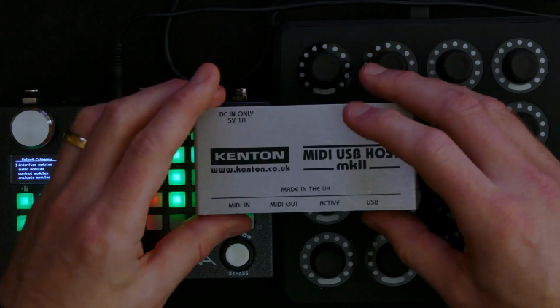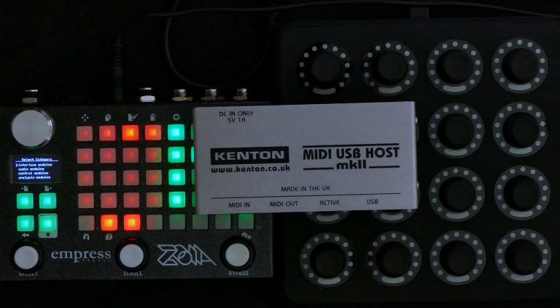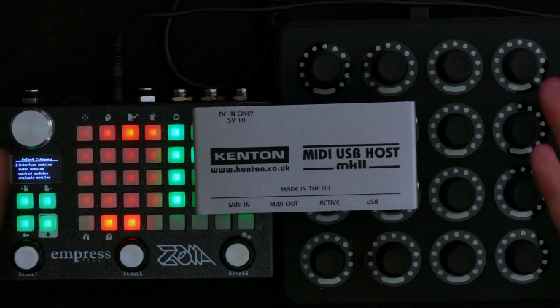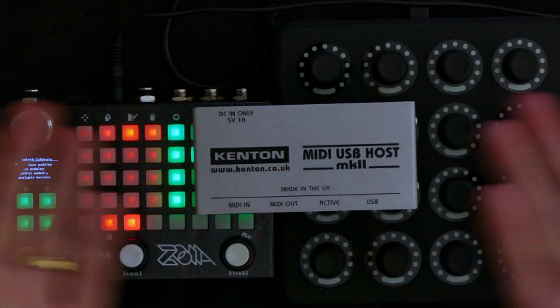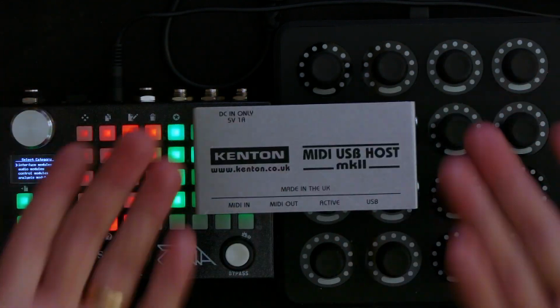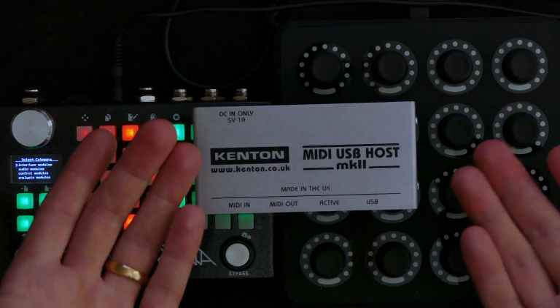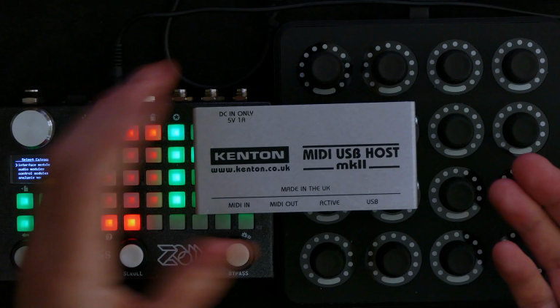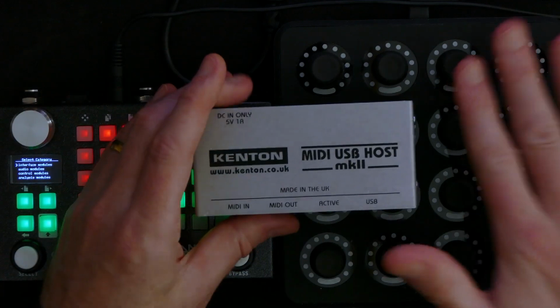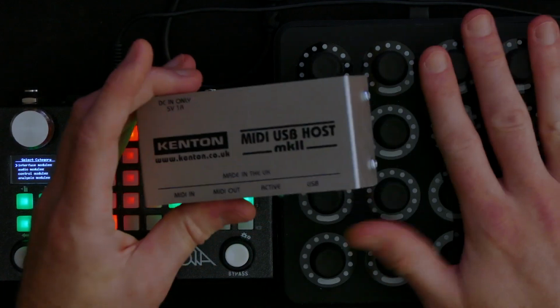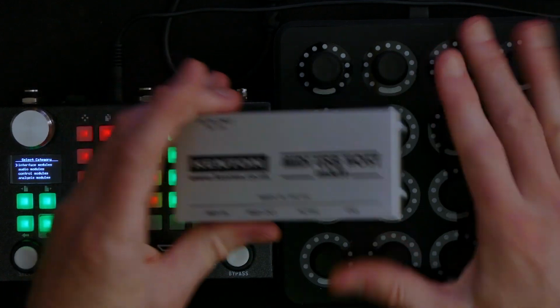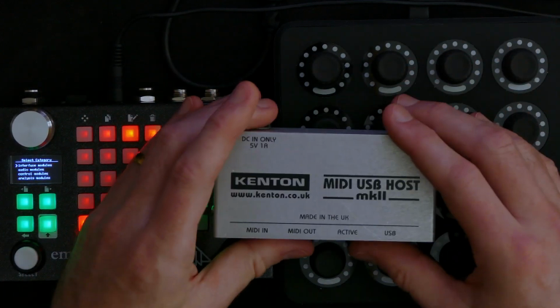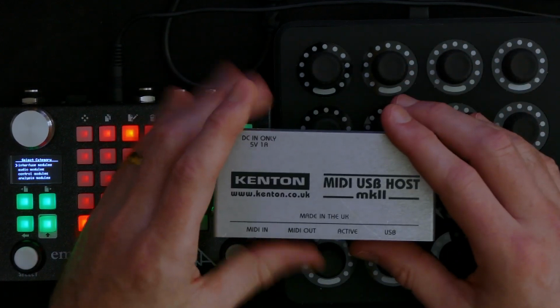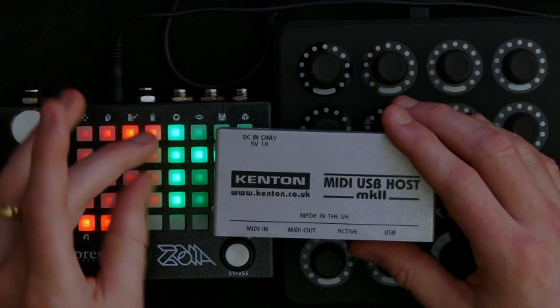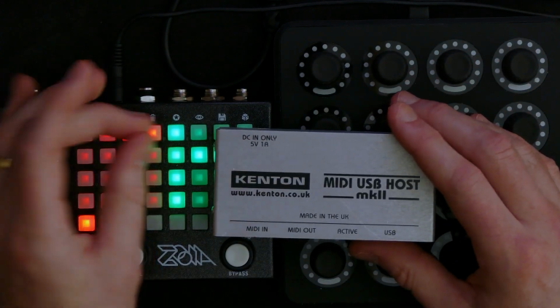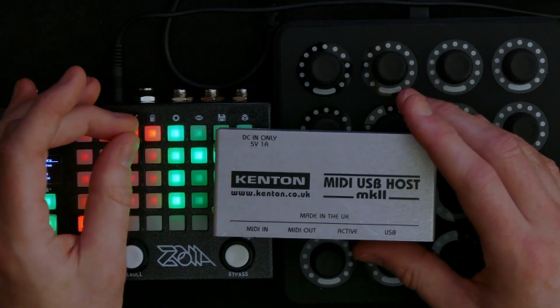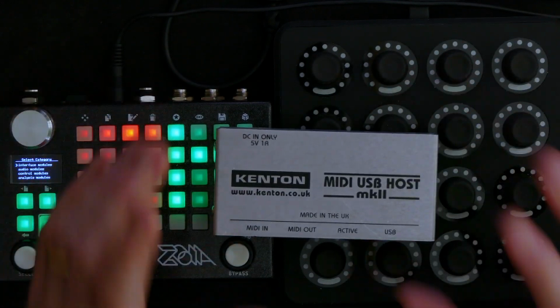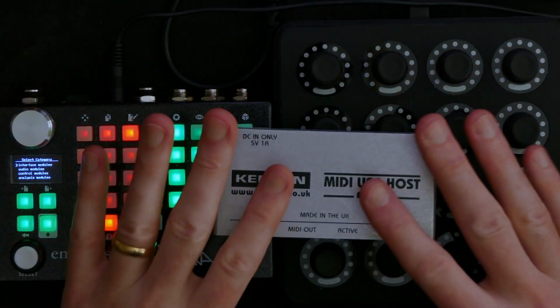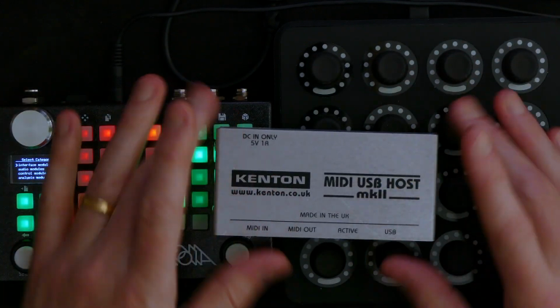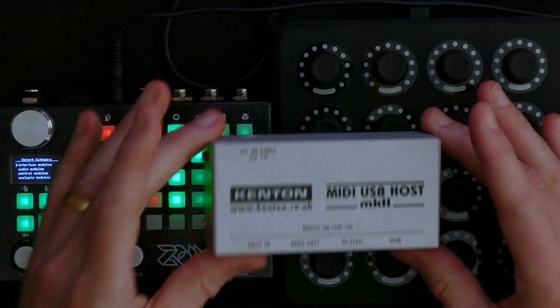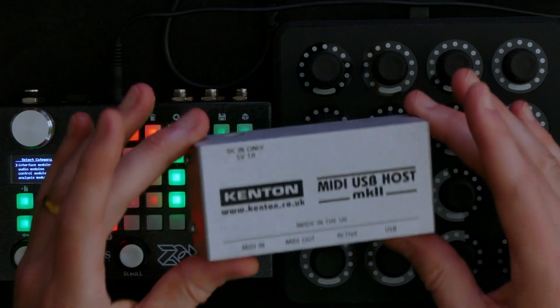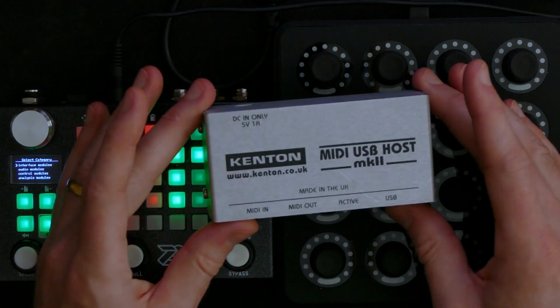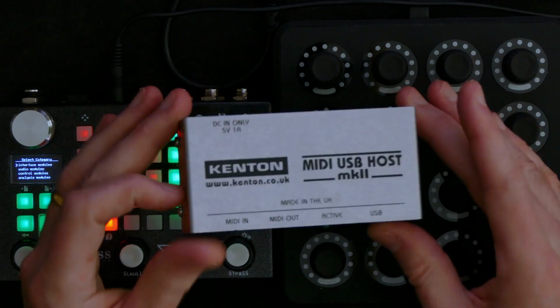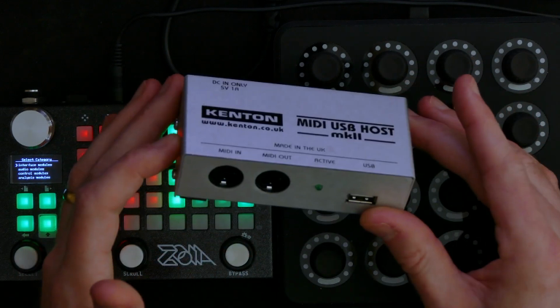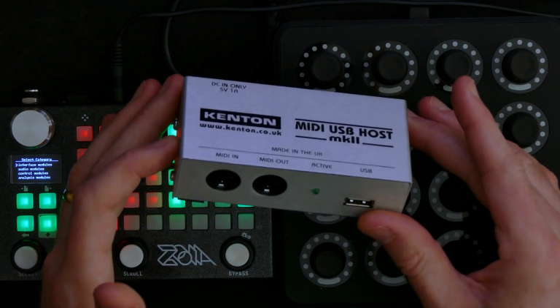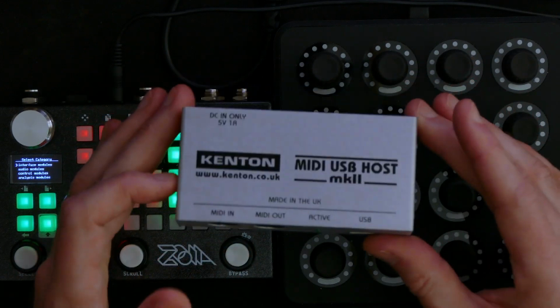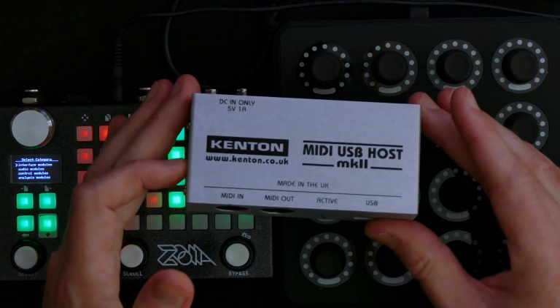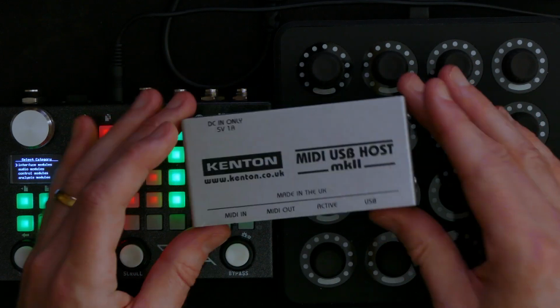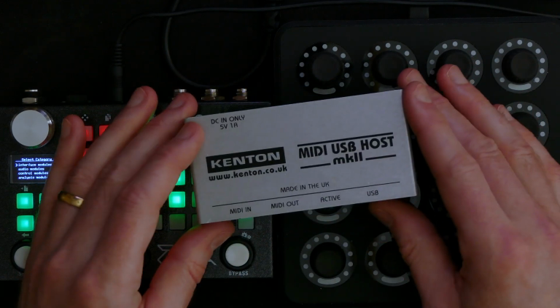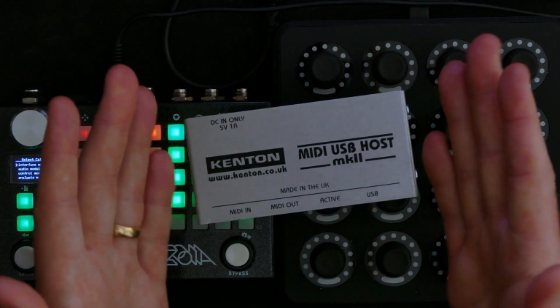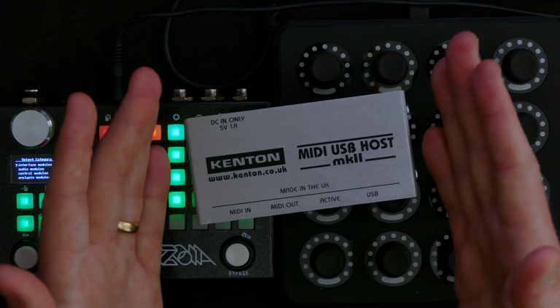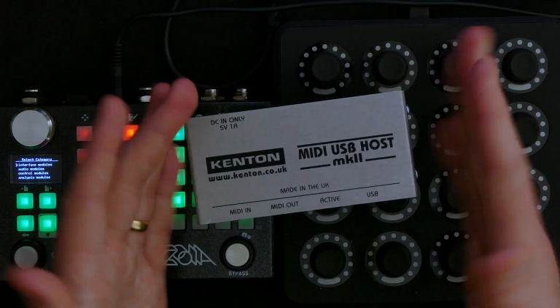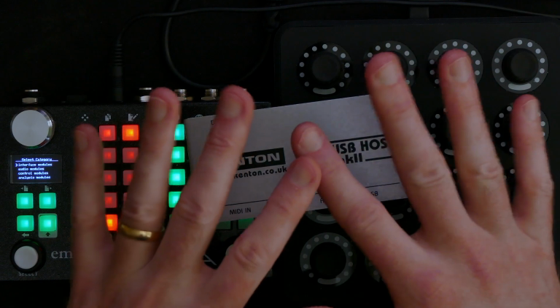It's very easy to connect USB MIDI devices to DIN MIDI devices. All you need is a MIDI USB host. Thank you very much. Bye bye.